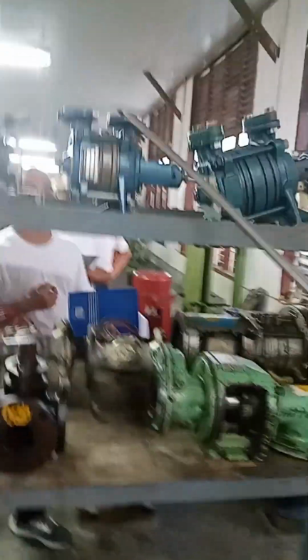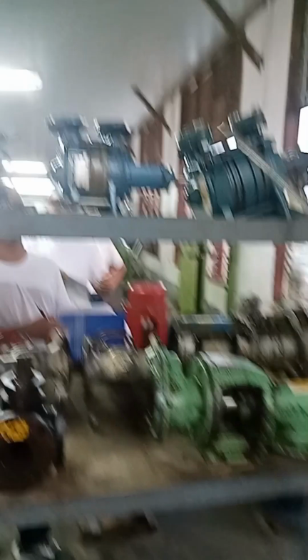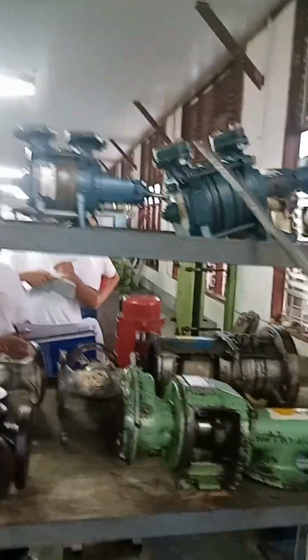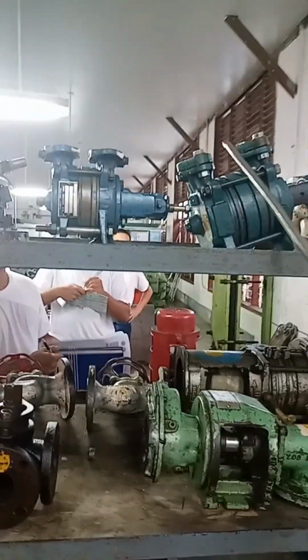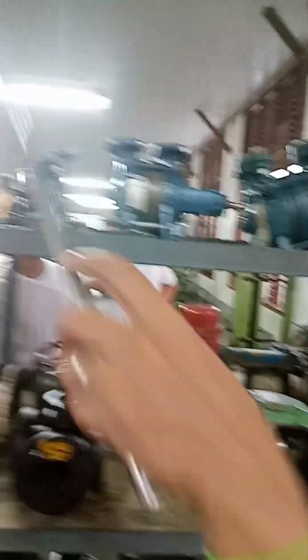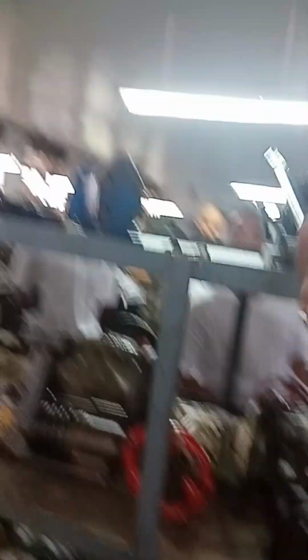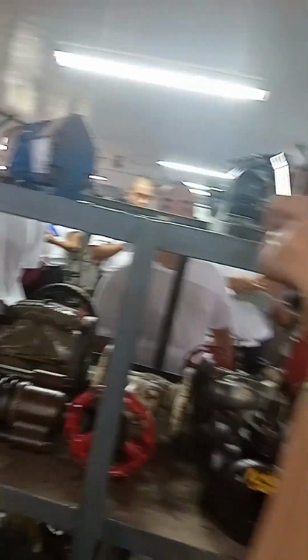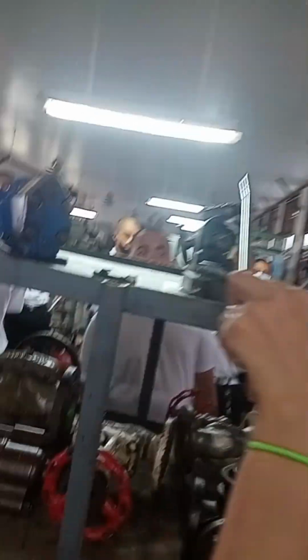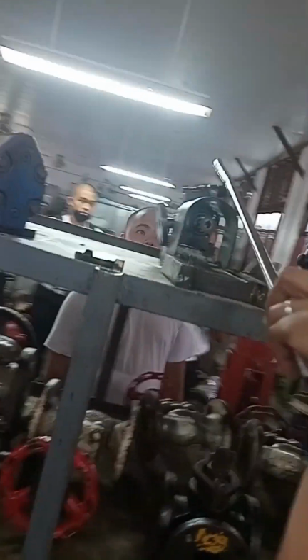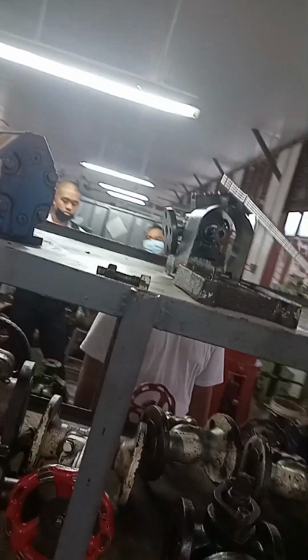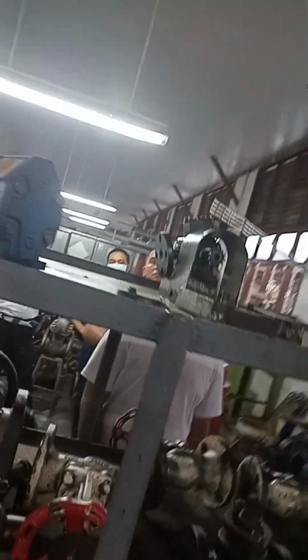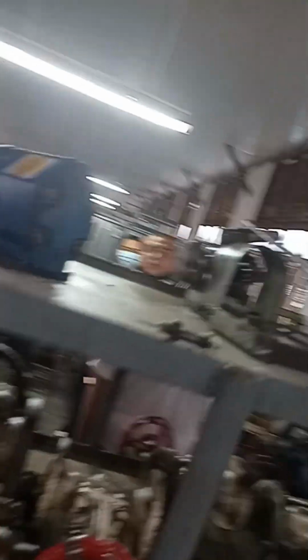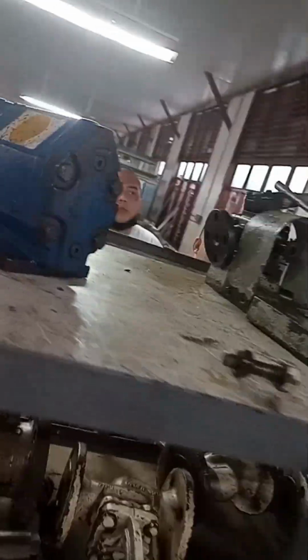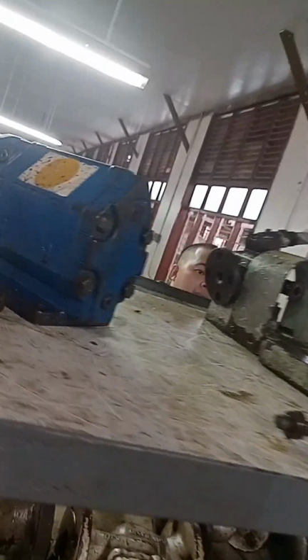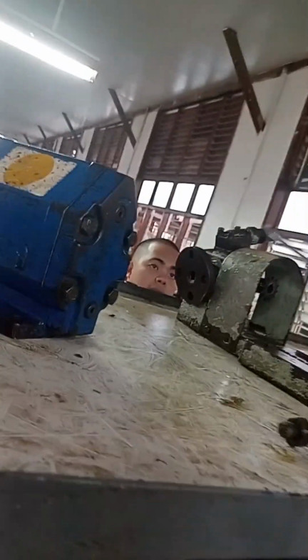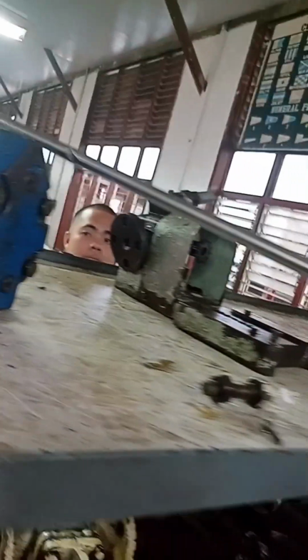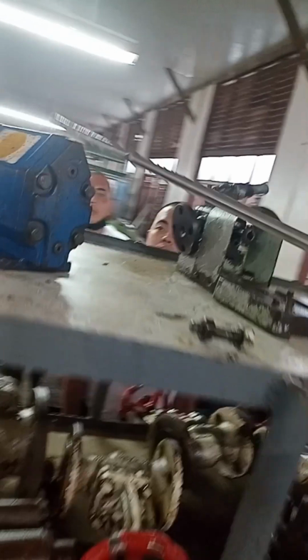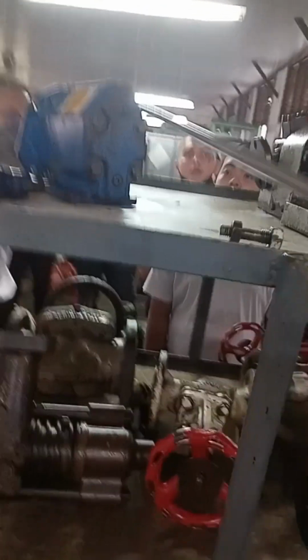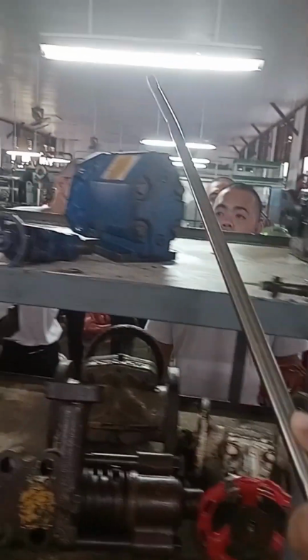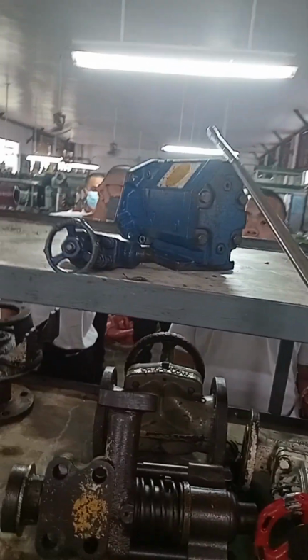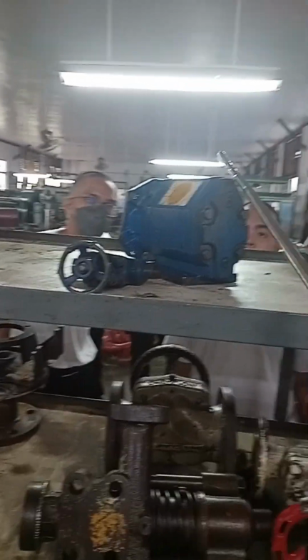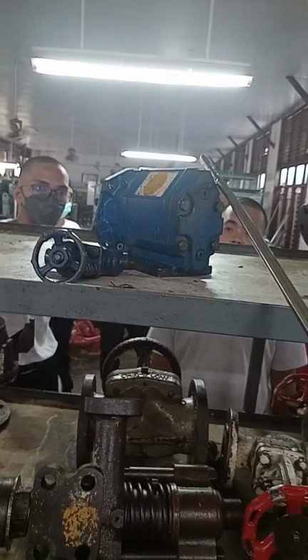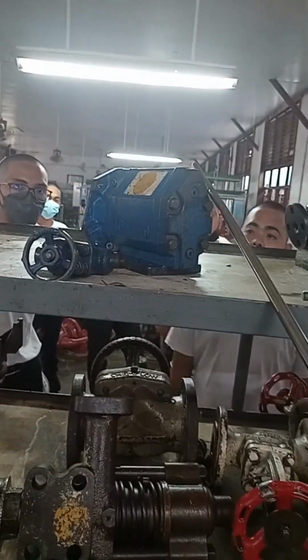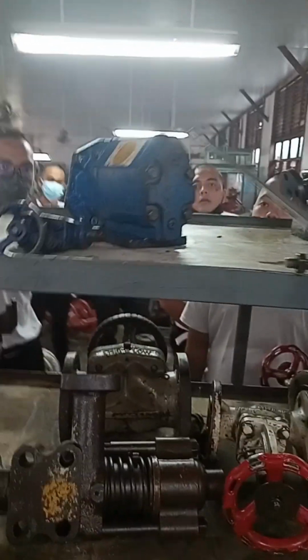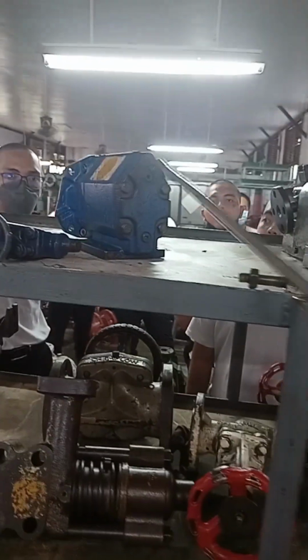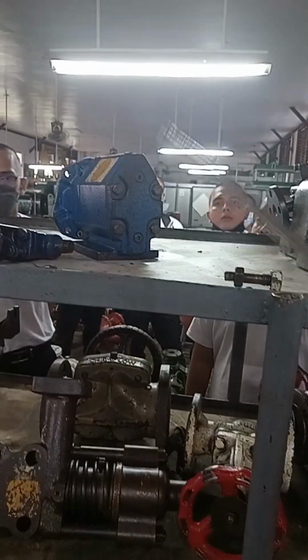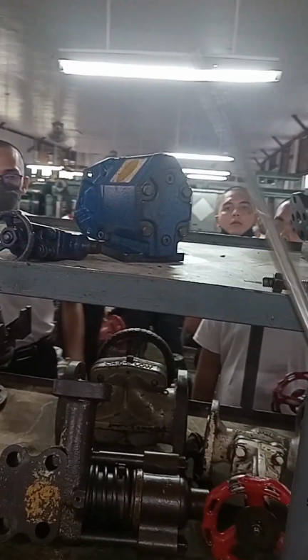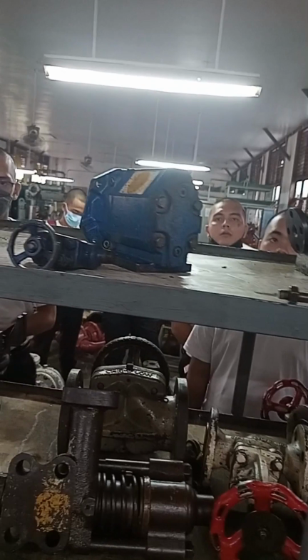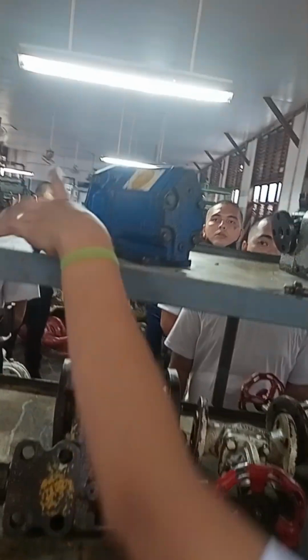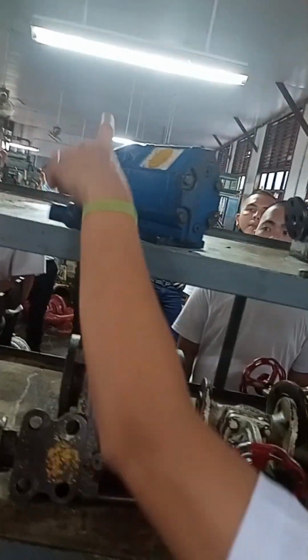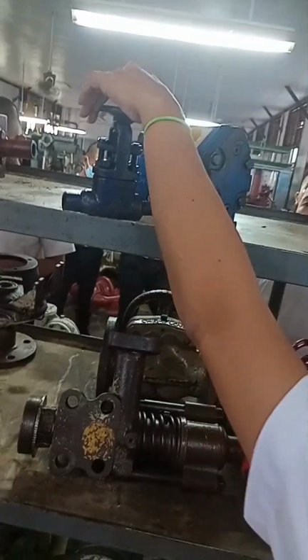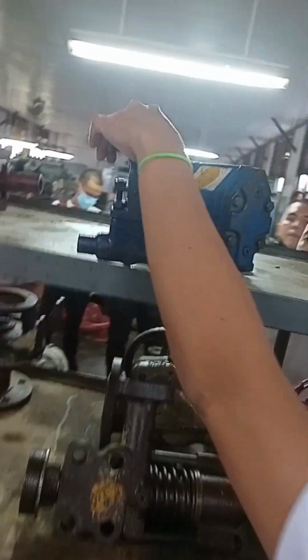This one is a centrifugal pump. This one is a gear pump. This one is a screw pump — we have here a very small one.